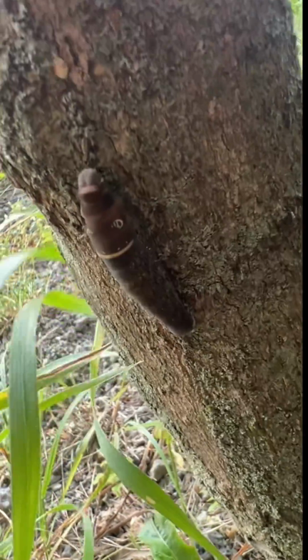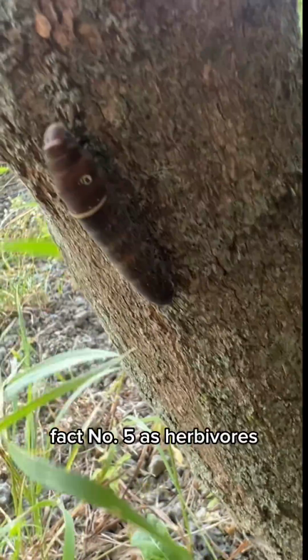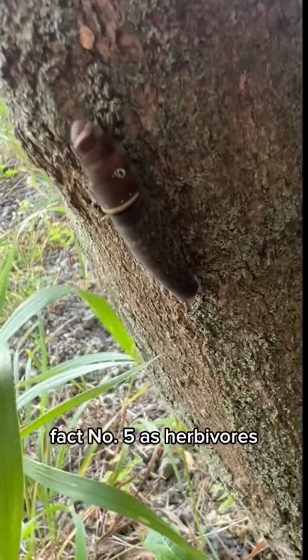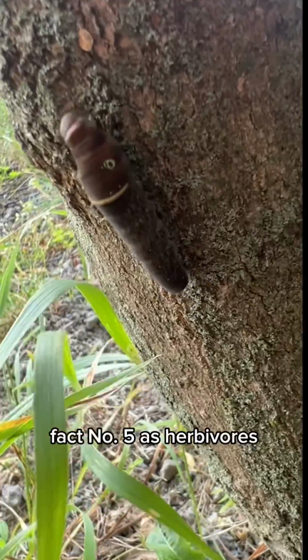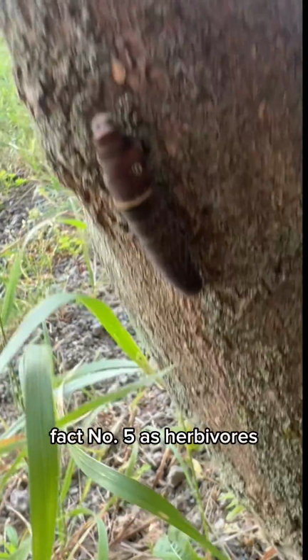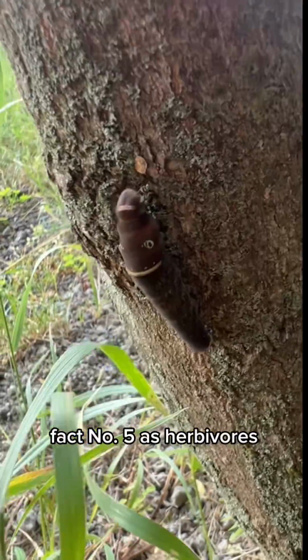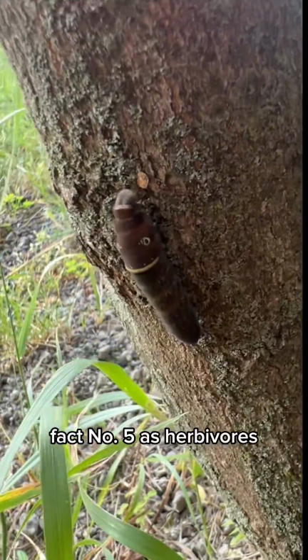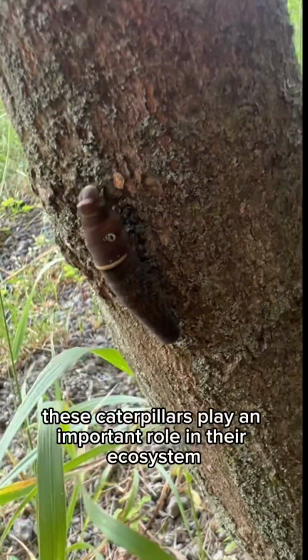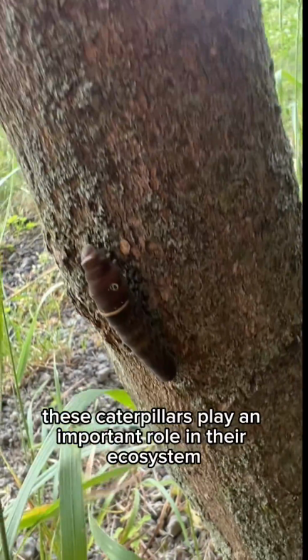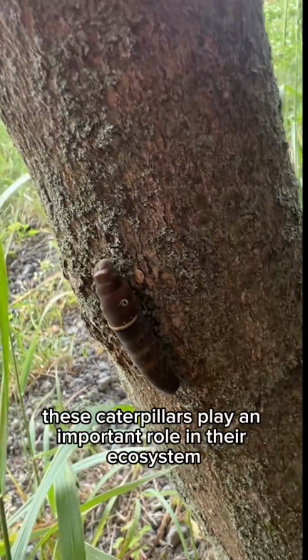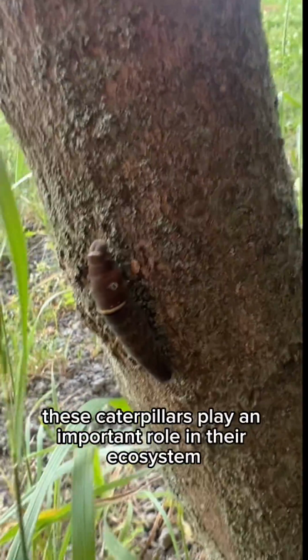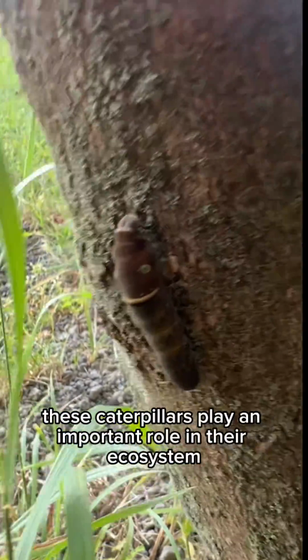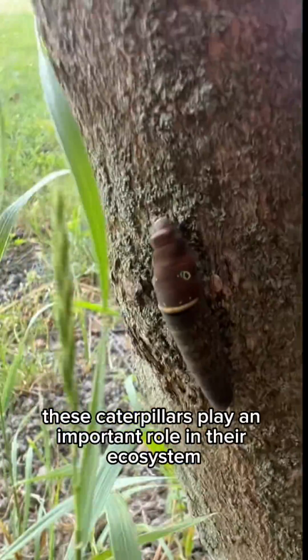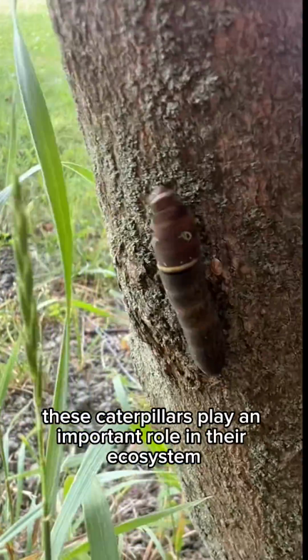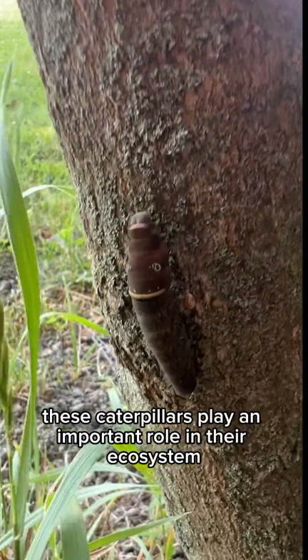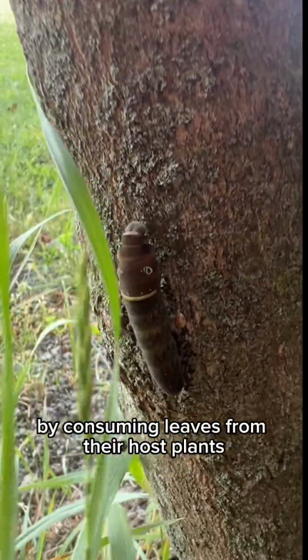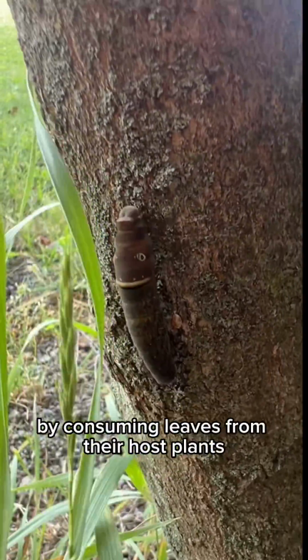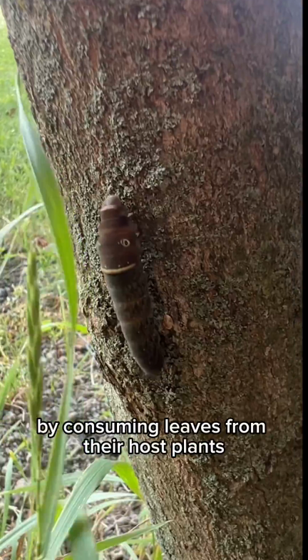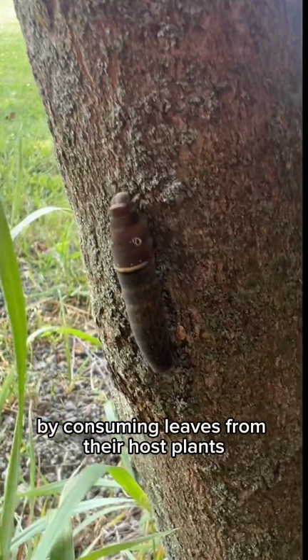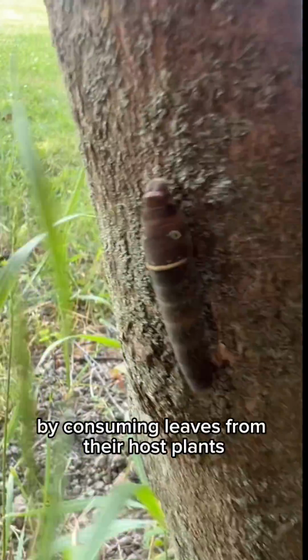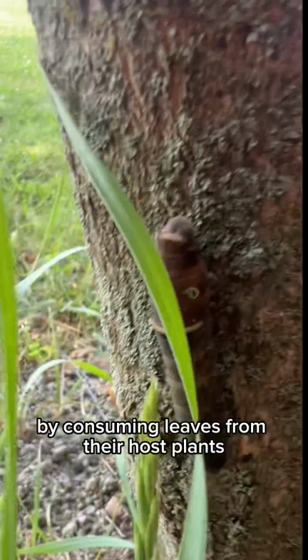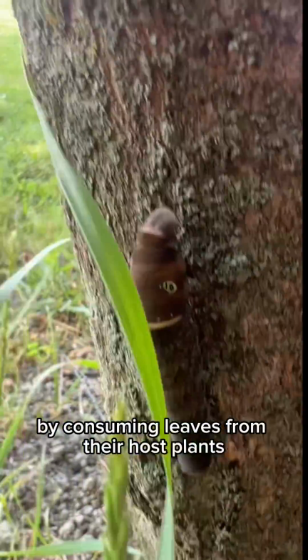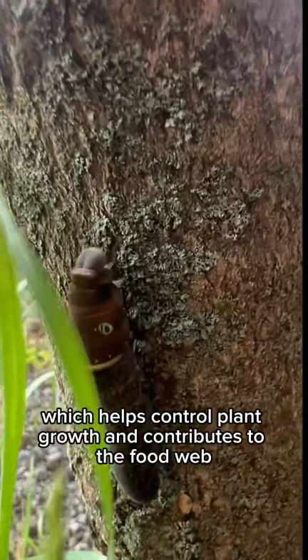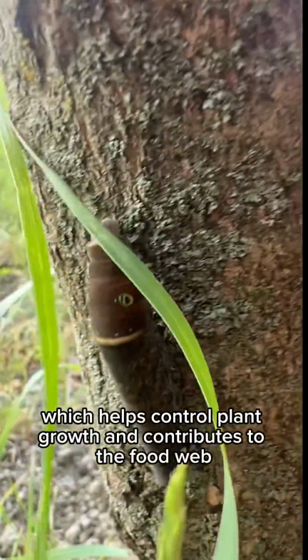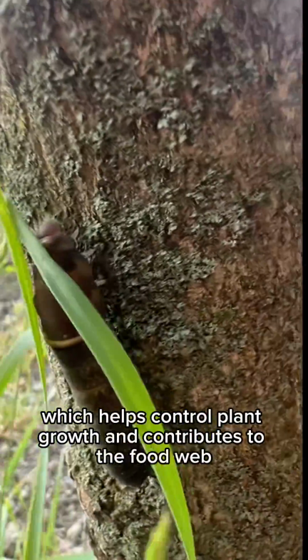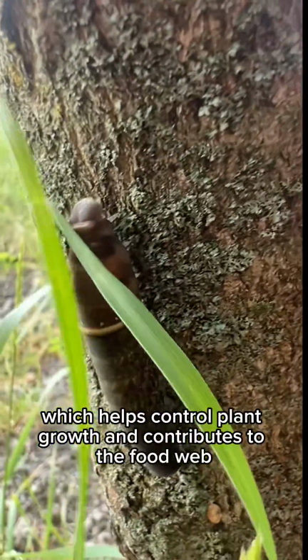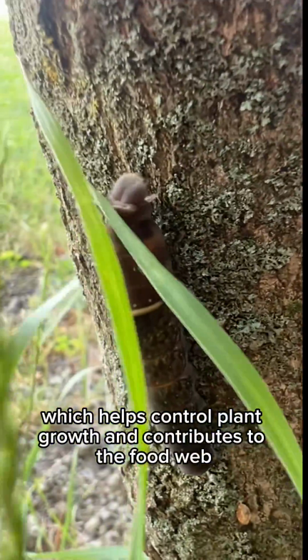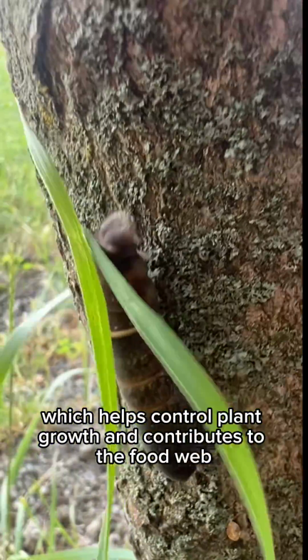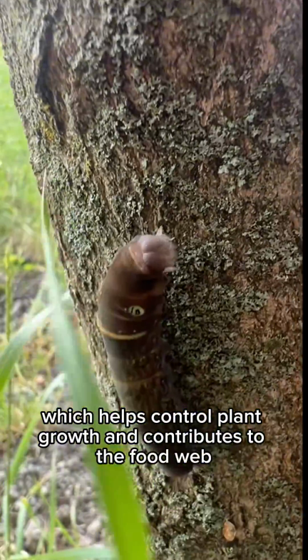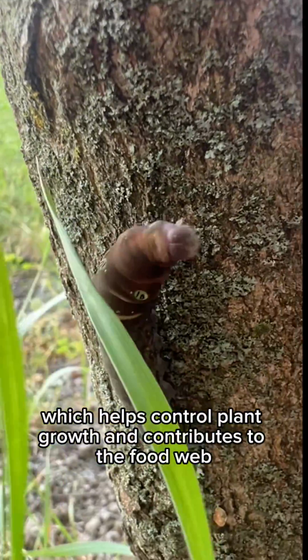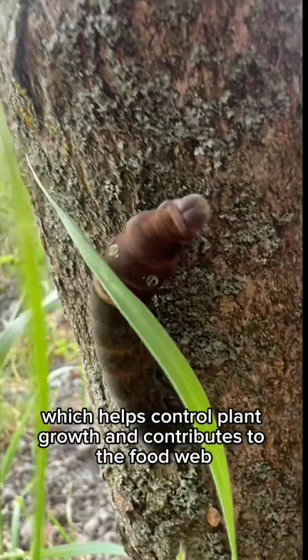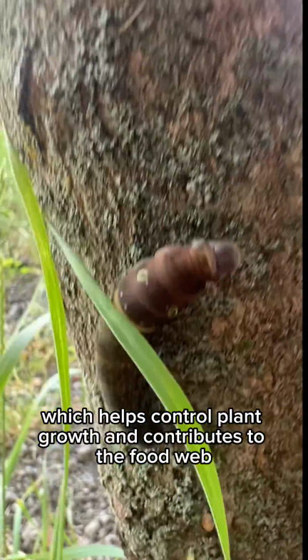Fact number five. As herbivores, these caterpillars play an important role in their ecosystem by consuming leaves from their host plants, which helps control plant growth and contributes to the food web.